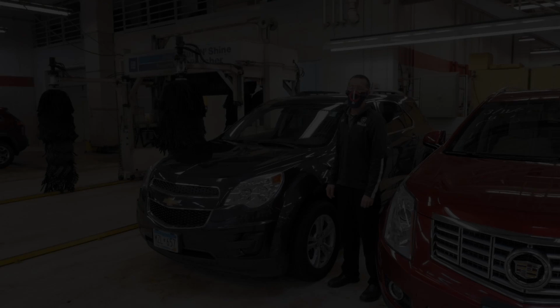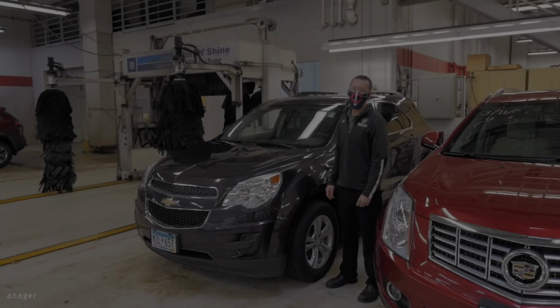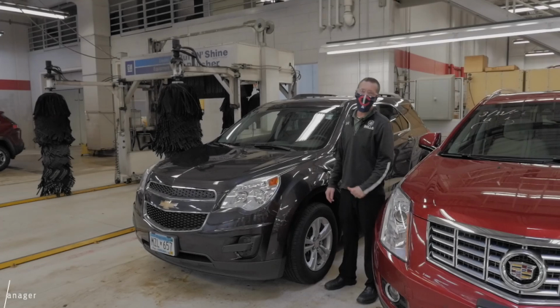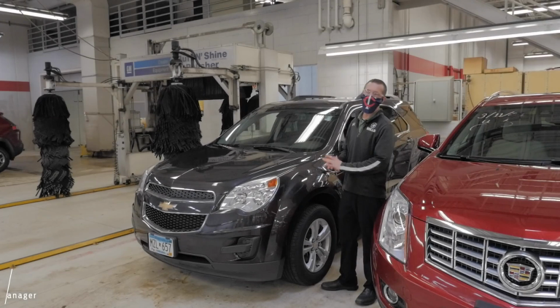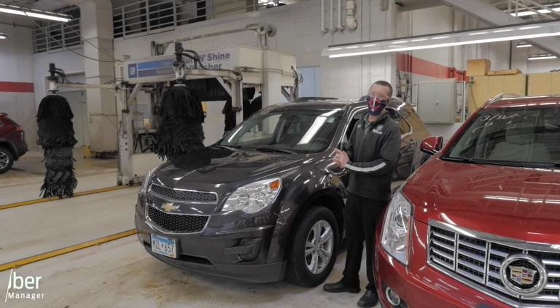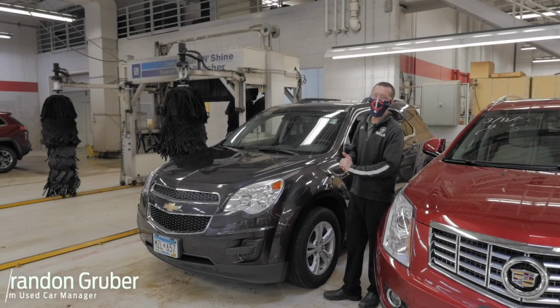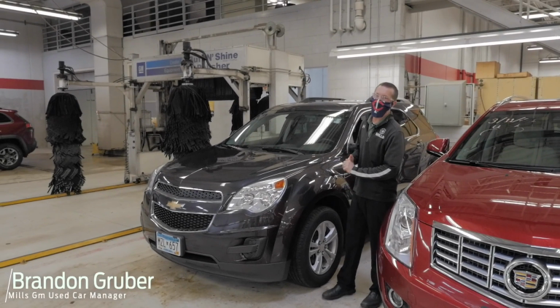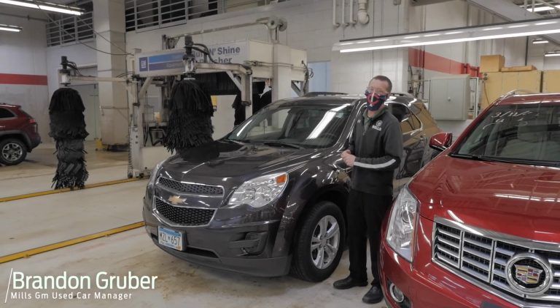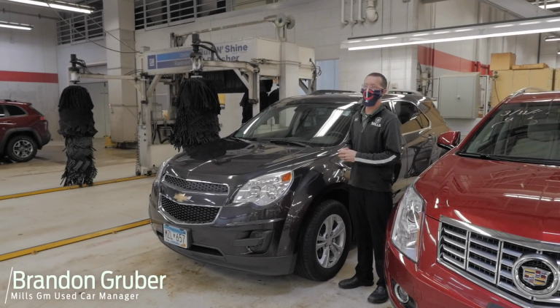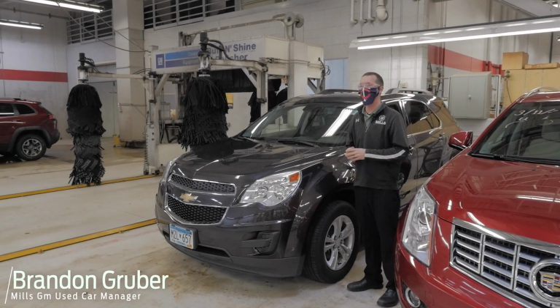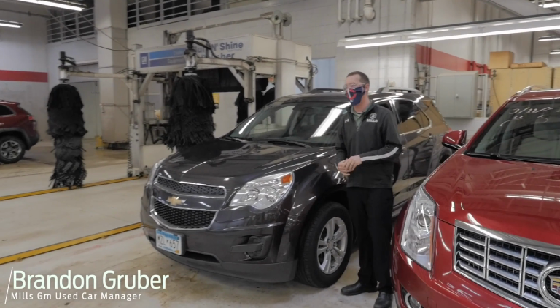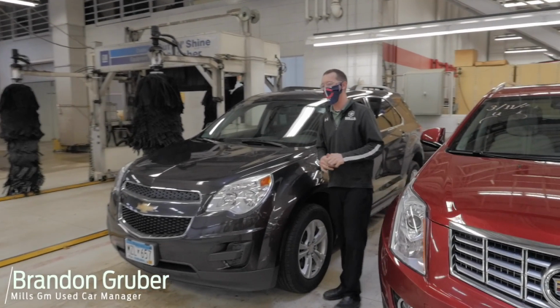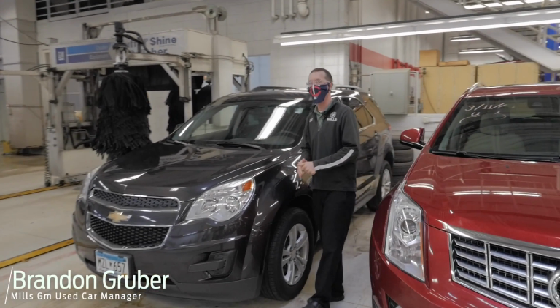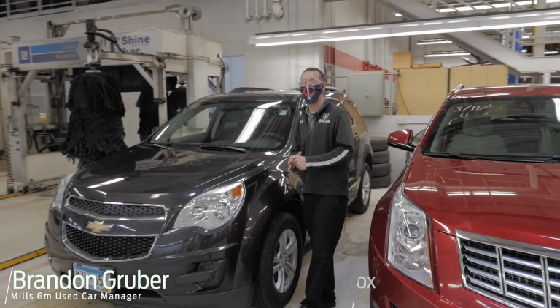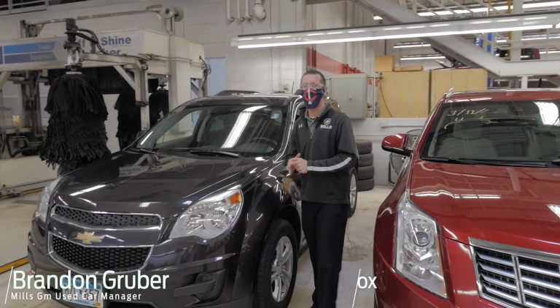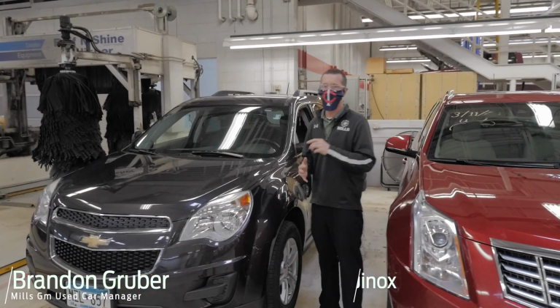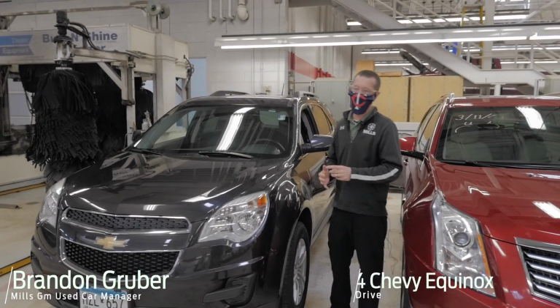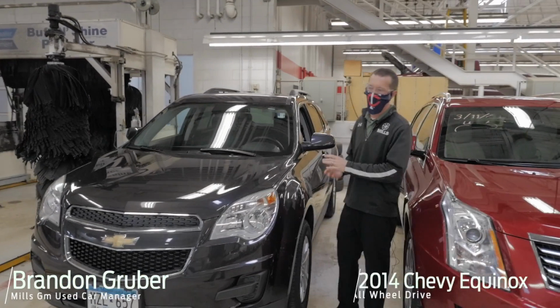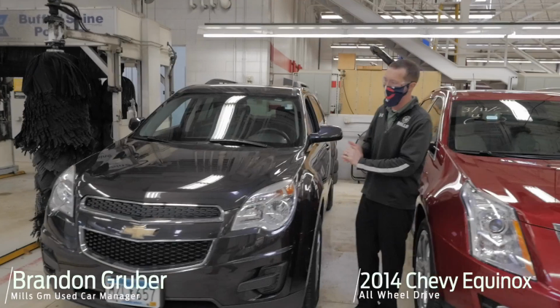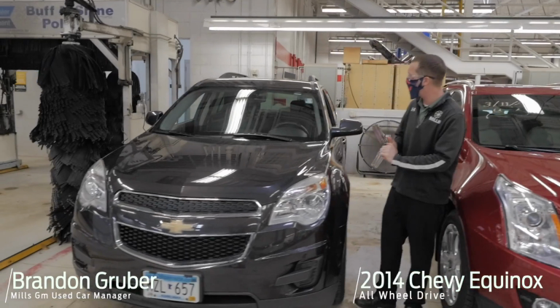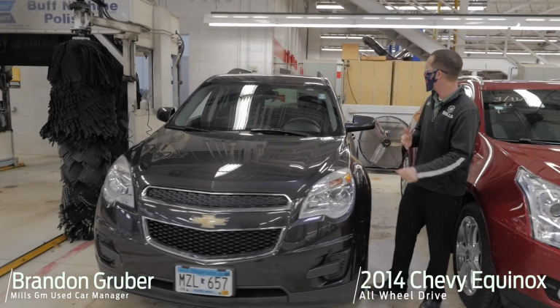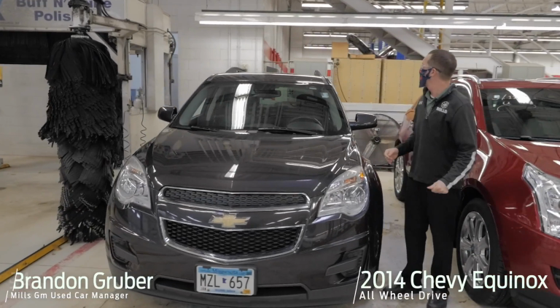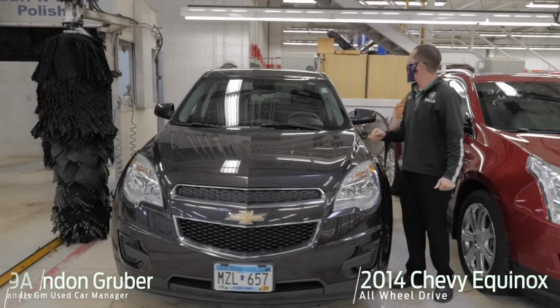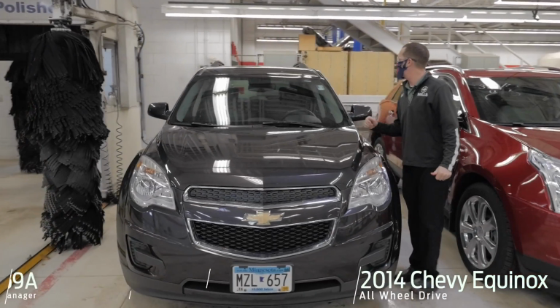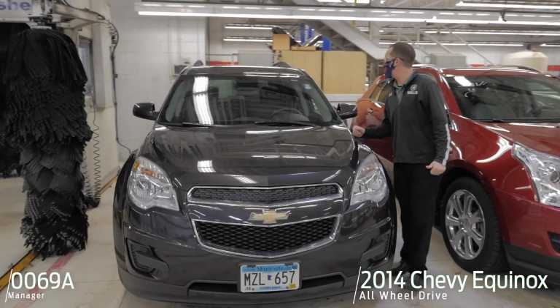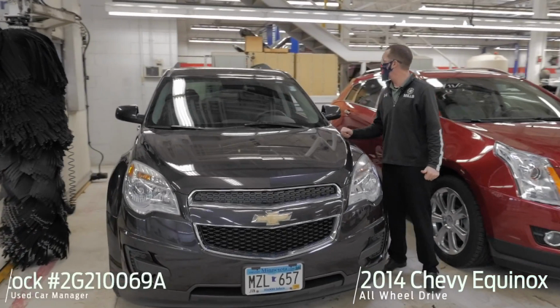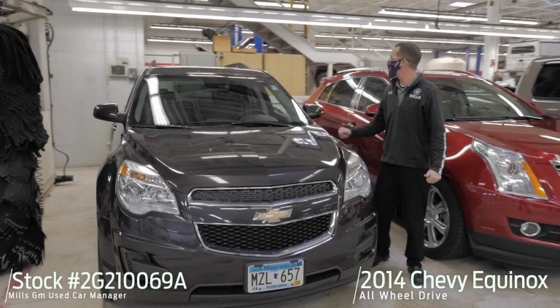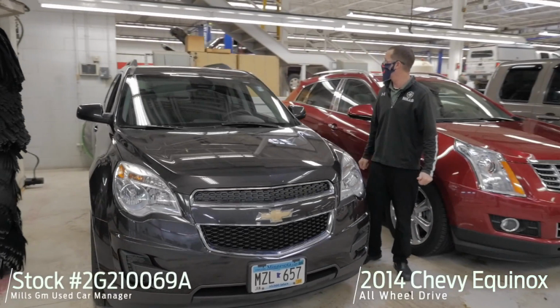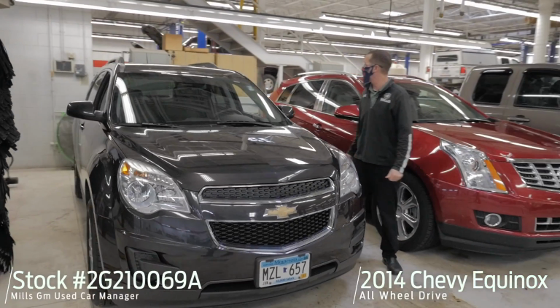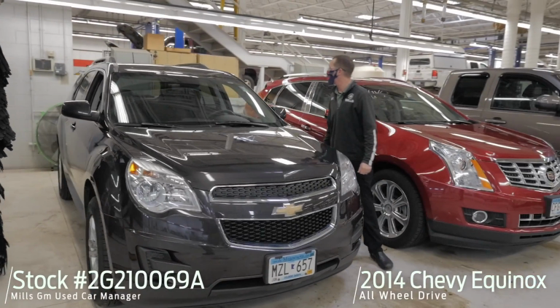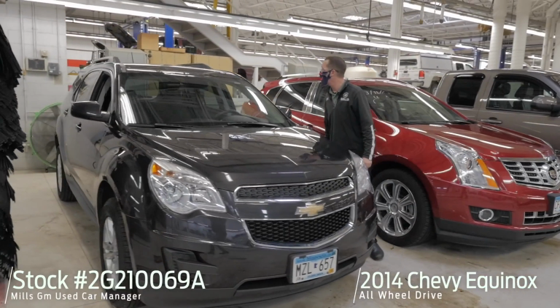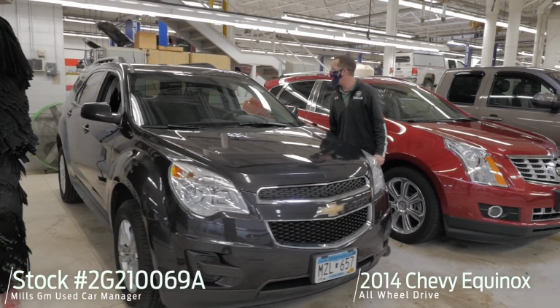Hey, it's Brandon coming to you from Mills GM in Baxter, Minnesota. We're looking at a 2014 Chevy Equinox all-wheel drive, stock number 2G210-069A.